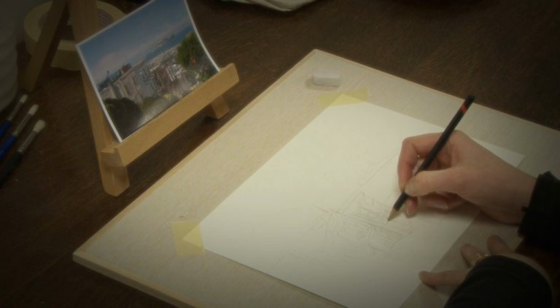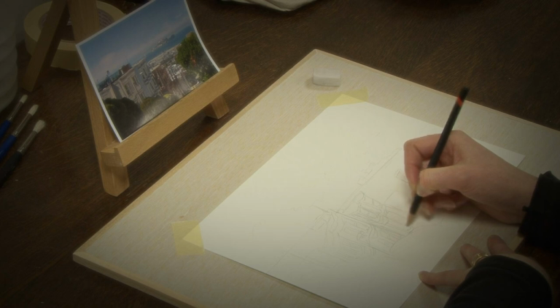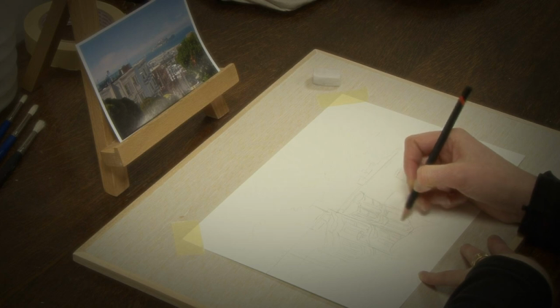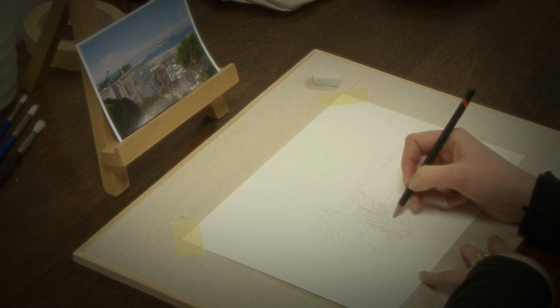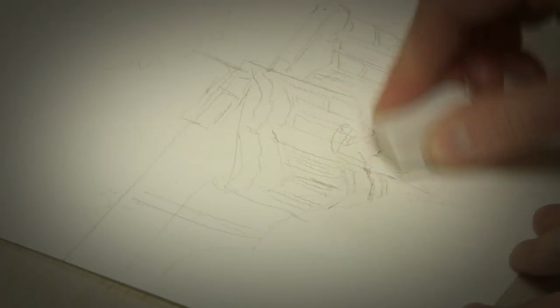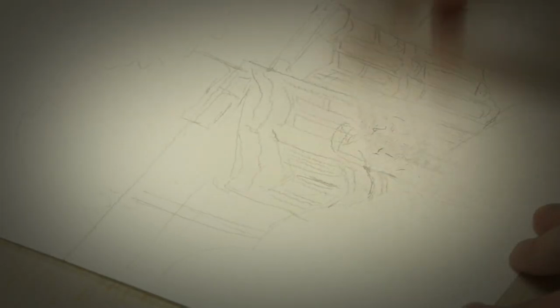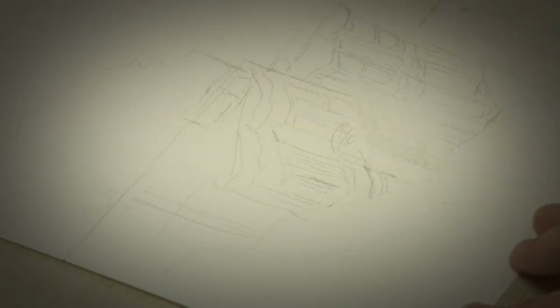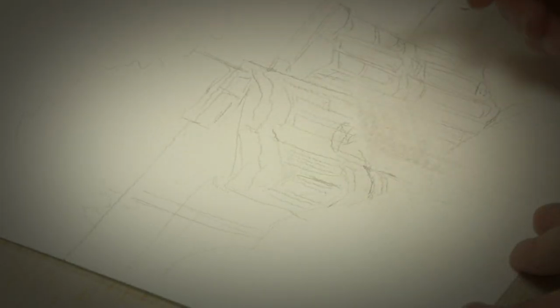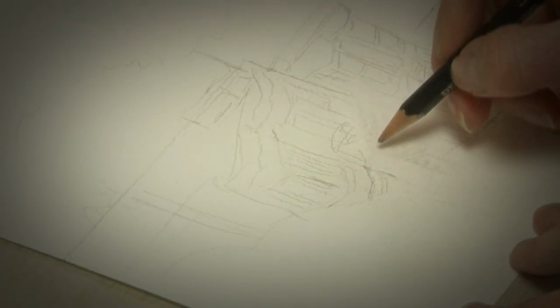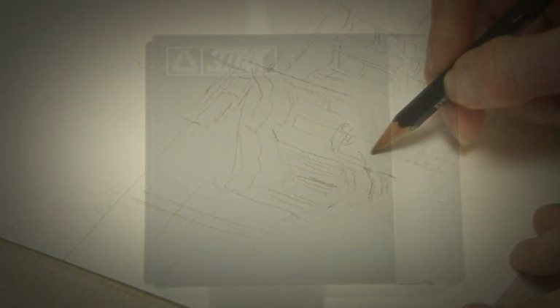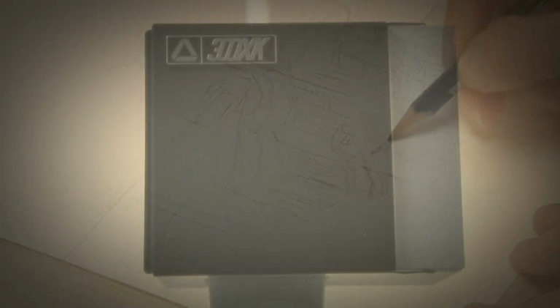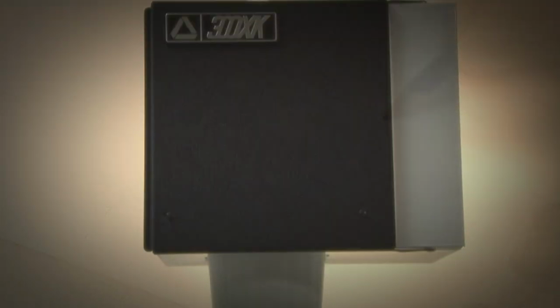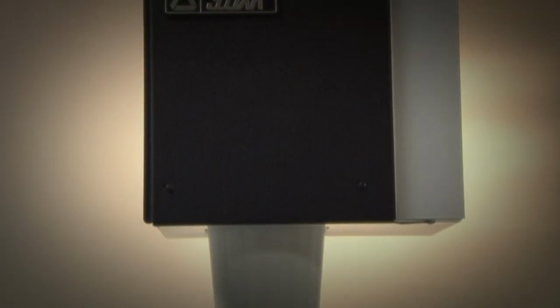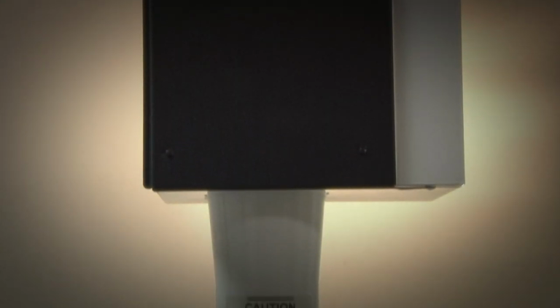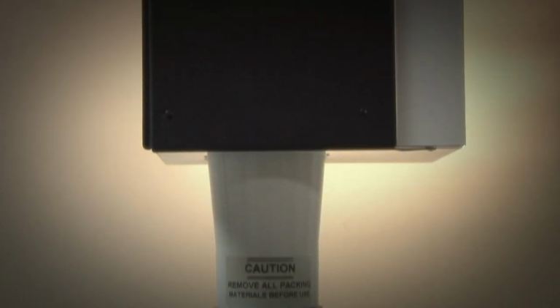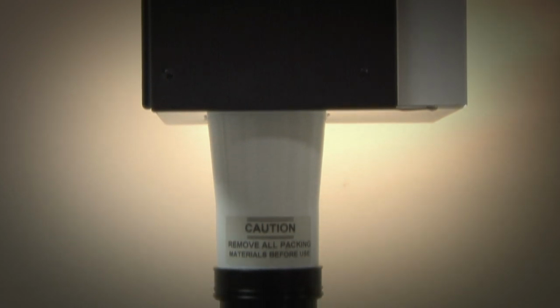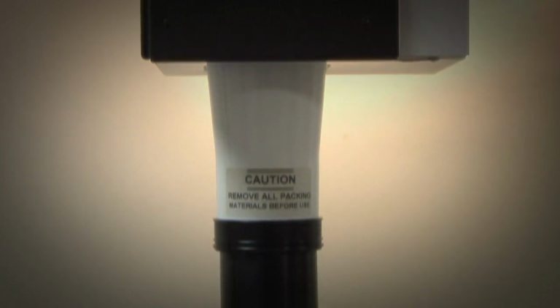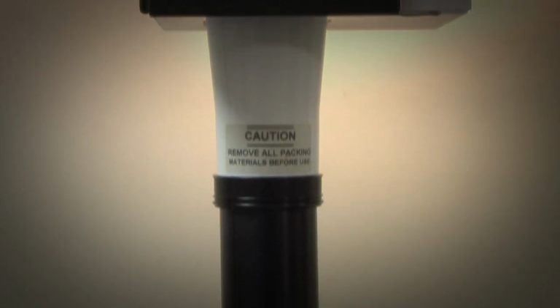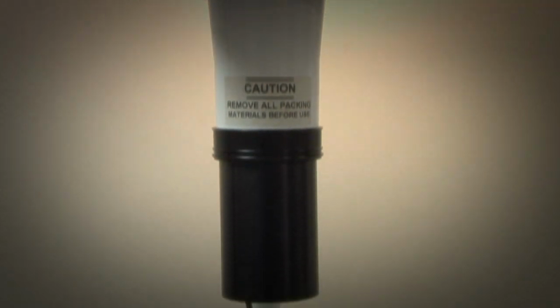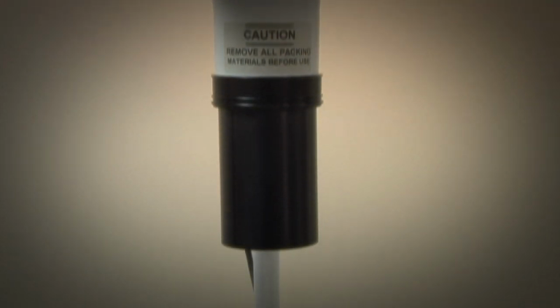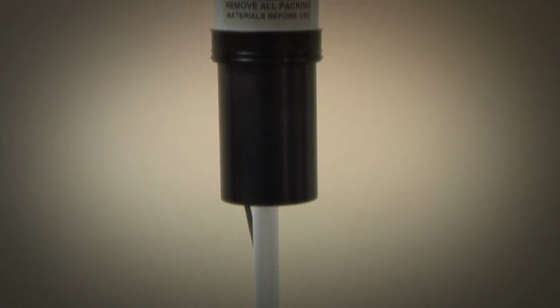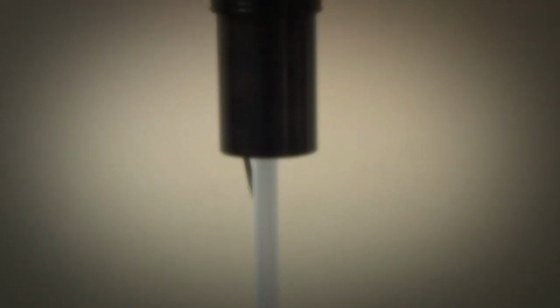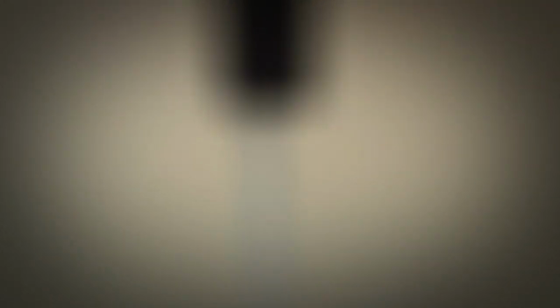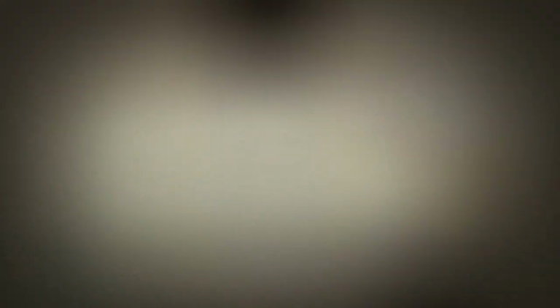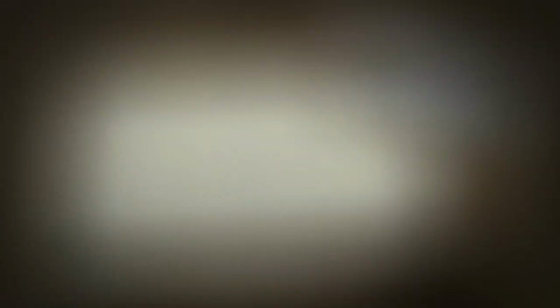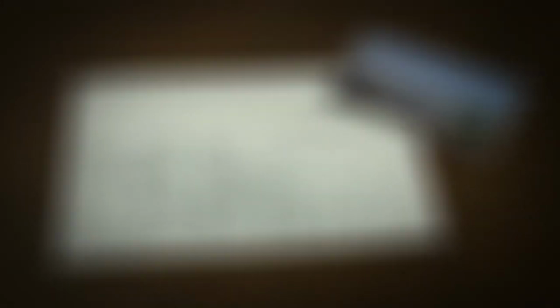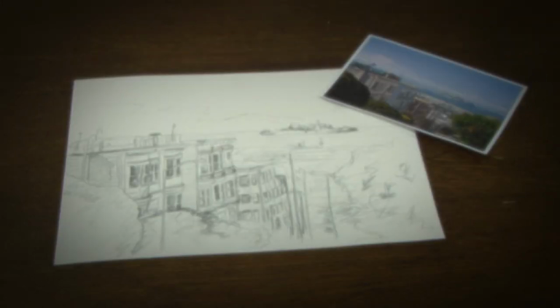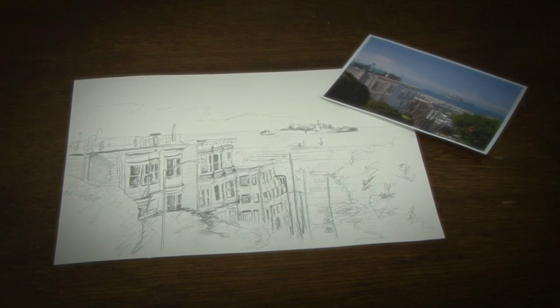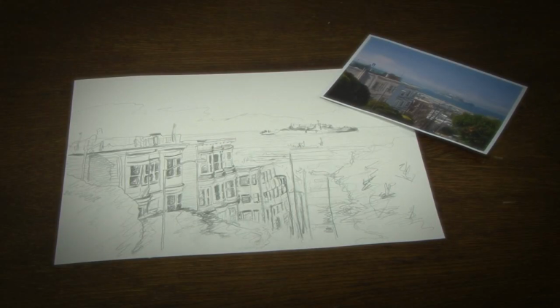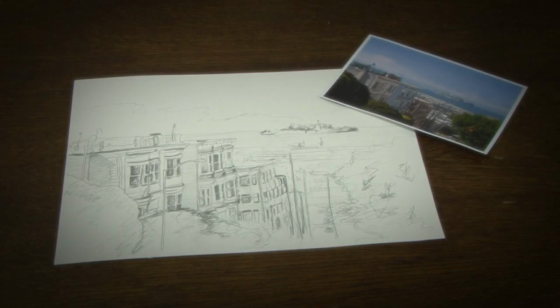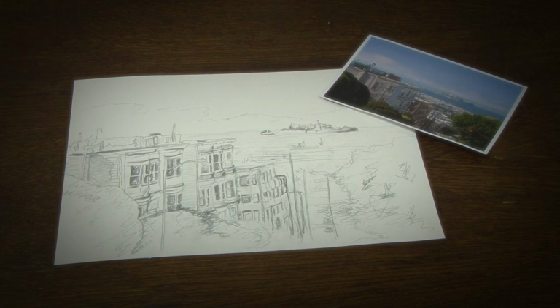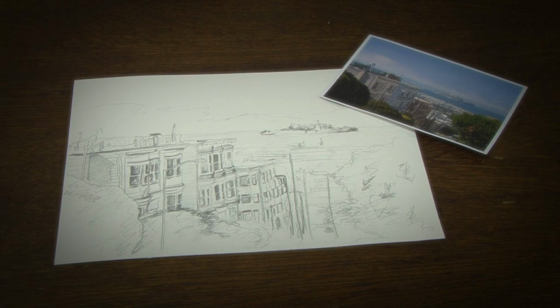By eliminating the frustration of freehand sketching, a copy-cake drawing projector is the ideal drawing aid for amateur artists, and when time is of the essence, professional artists can get their image down in minutes.